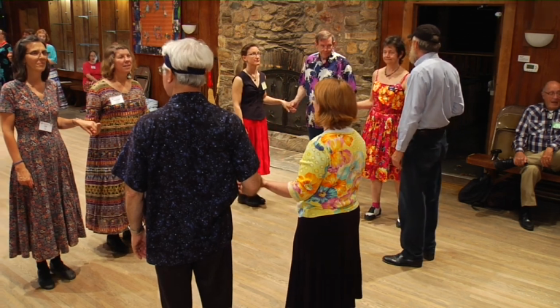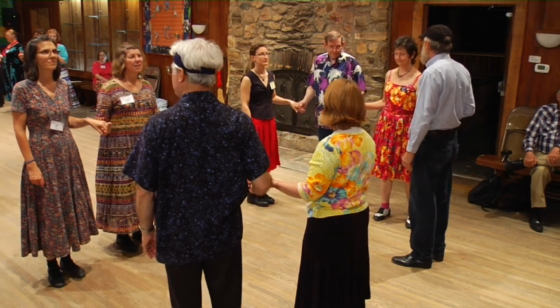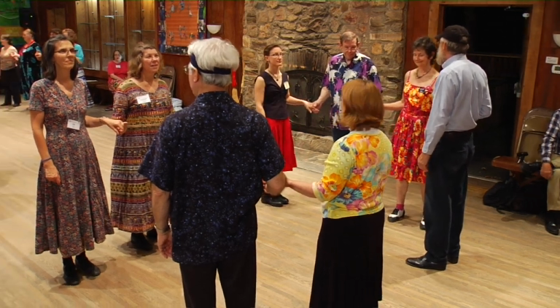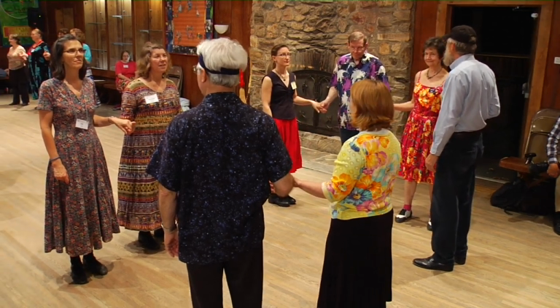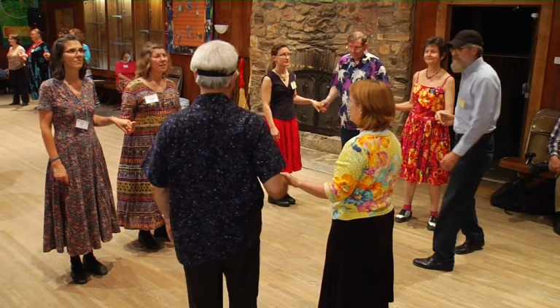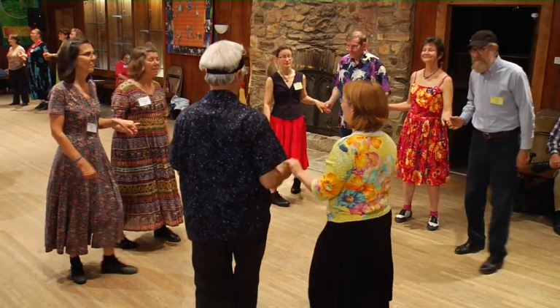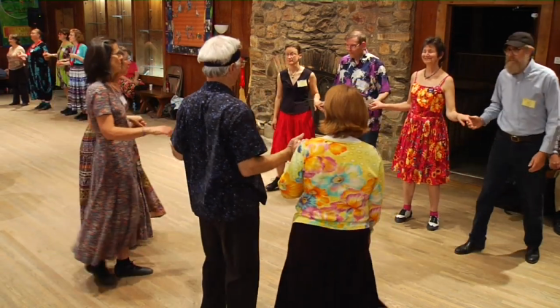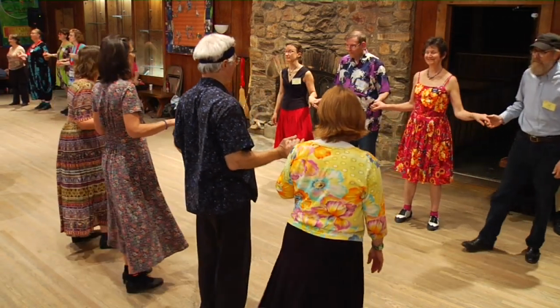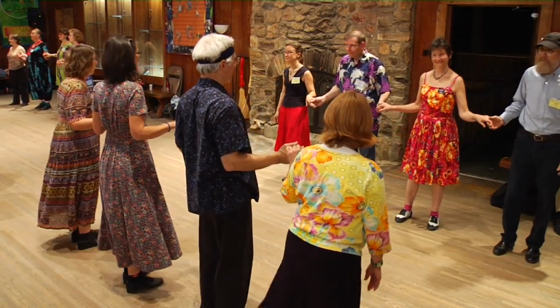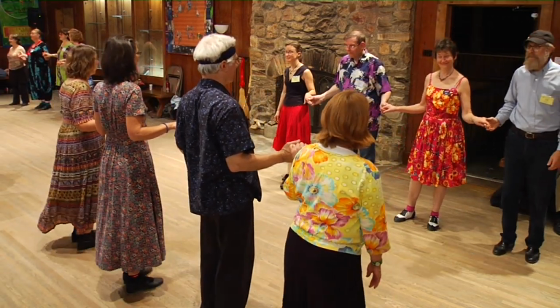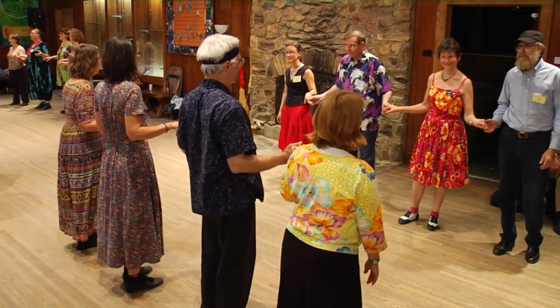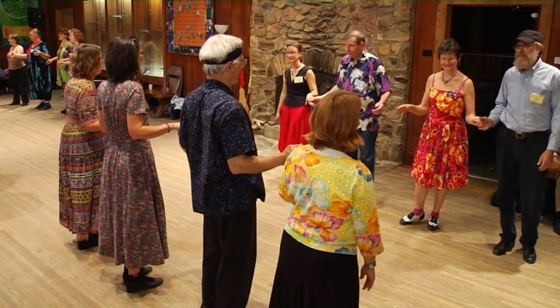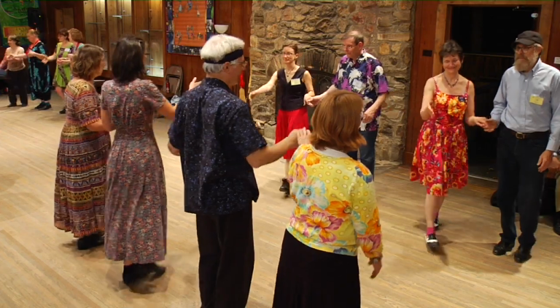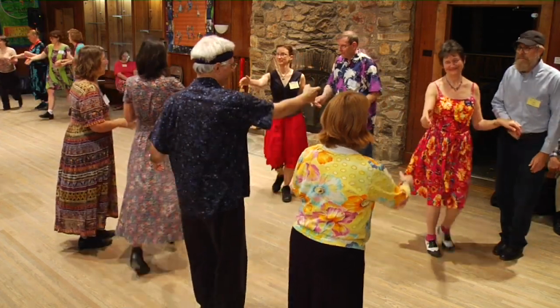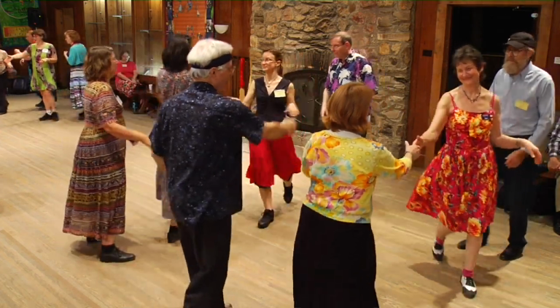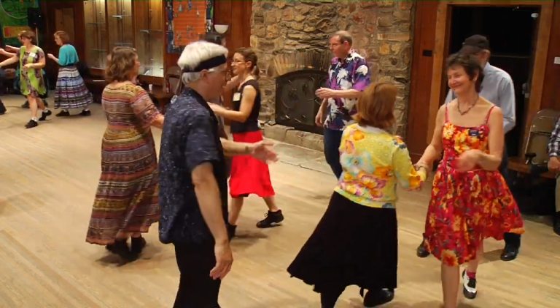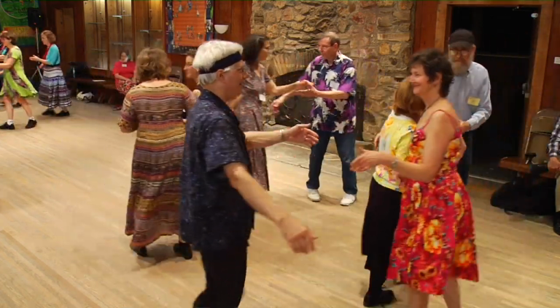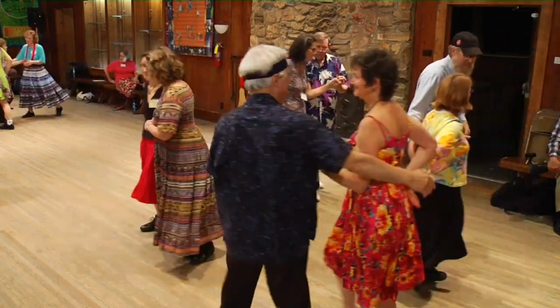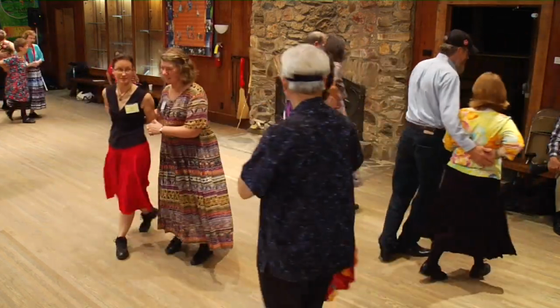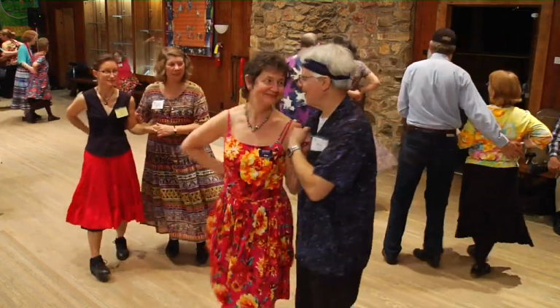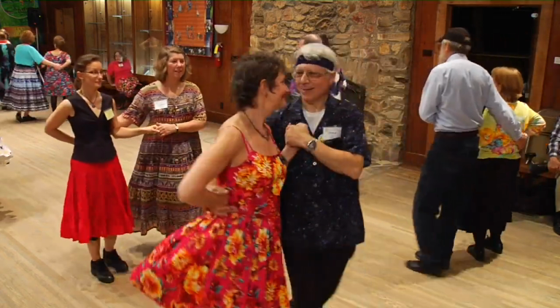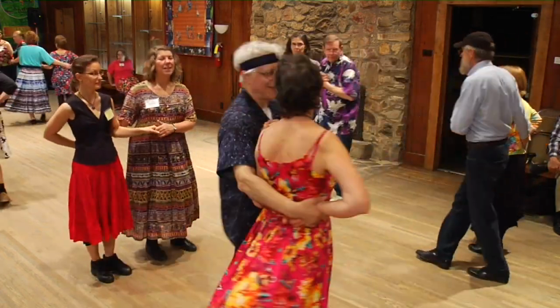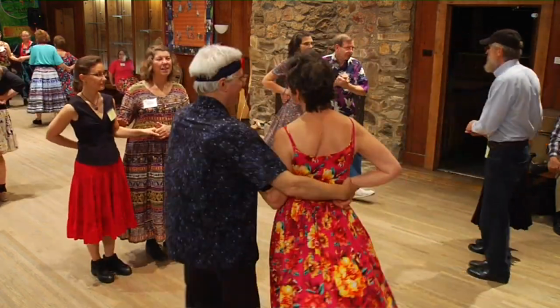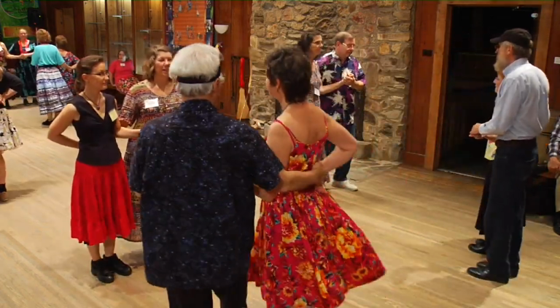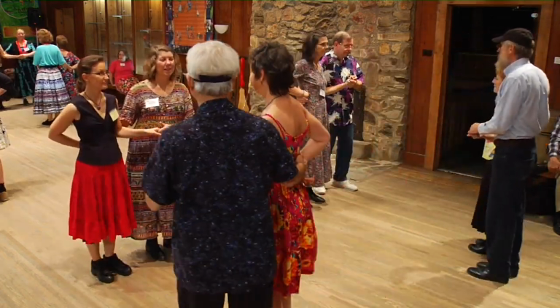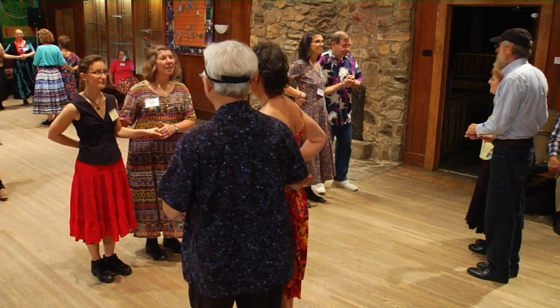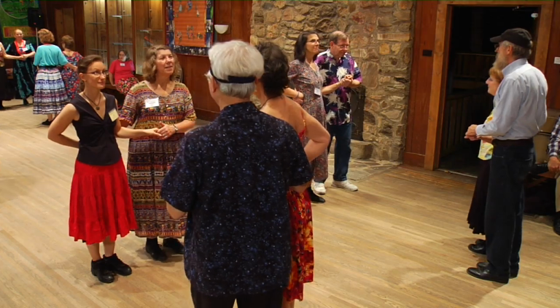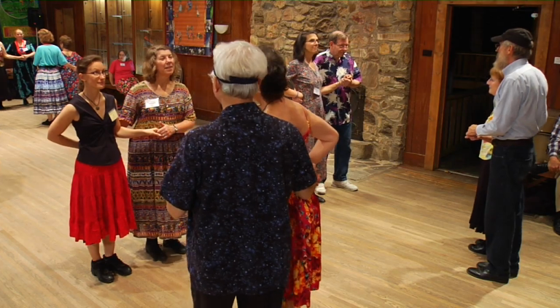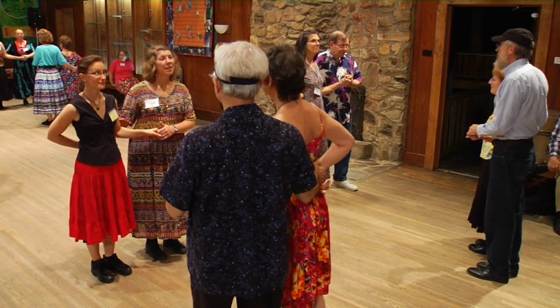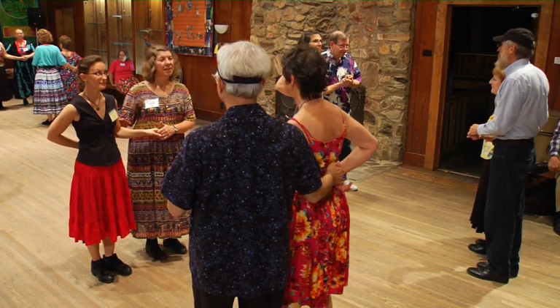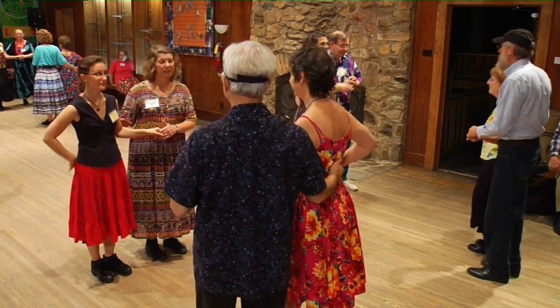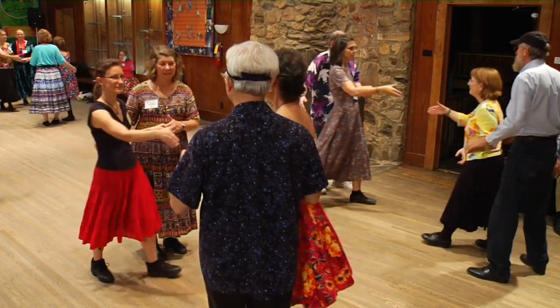Okay, try this. Face across the set with the couple across from you — two ladies chain. Now keep turning until you can comfortably face up and down the line. If it's a very short turn, go round again. And ladies chain along your line.